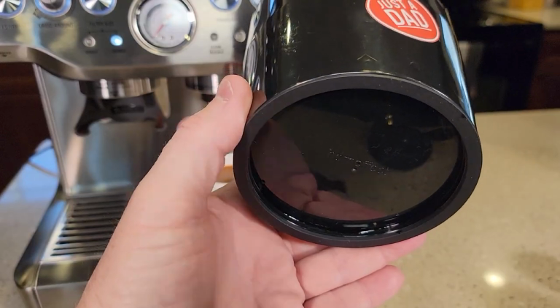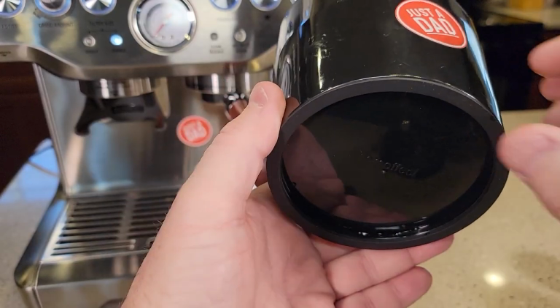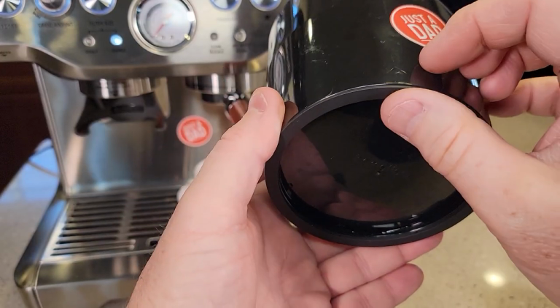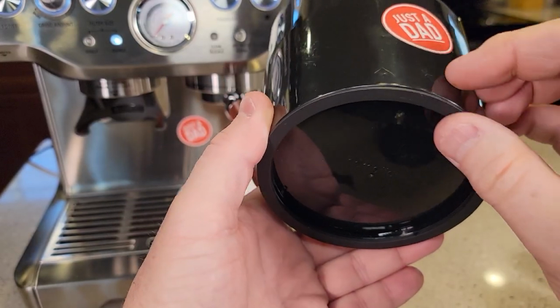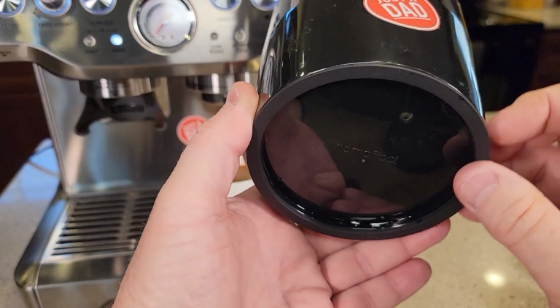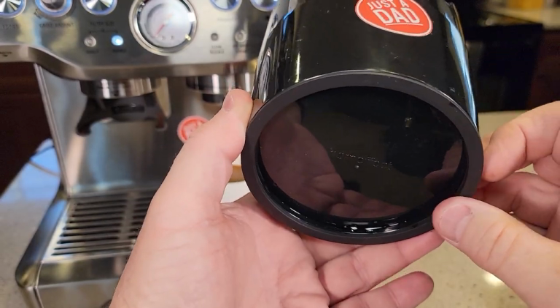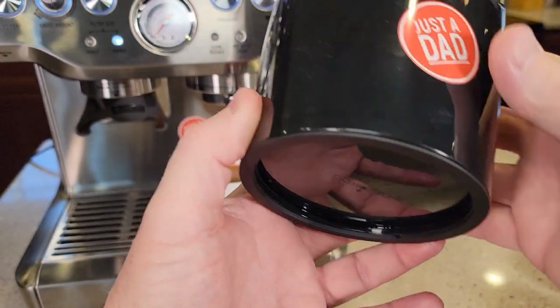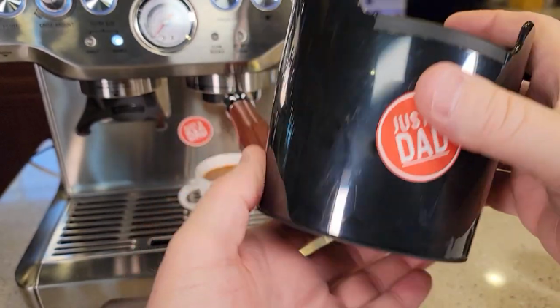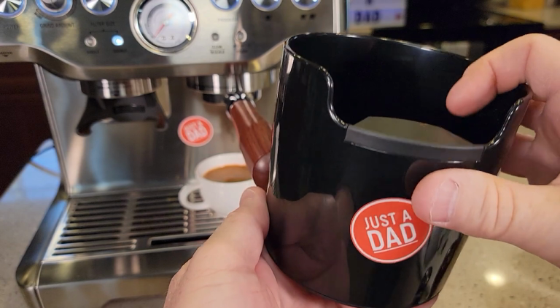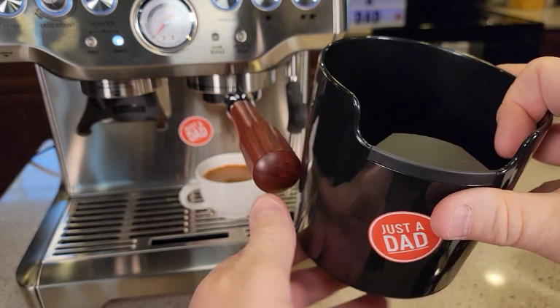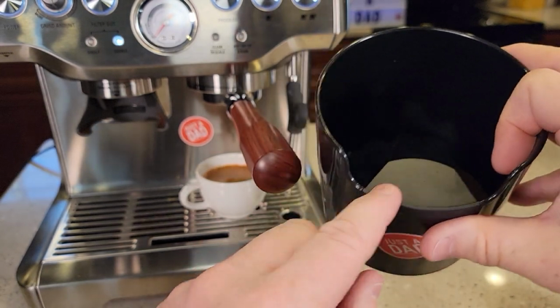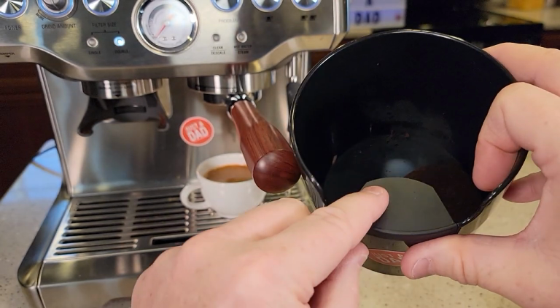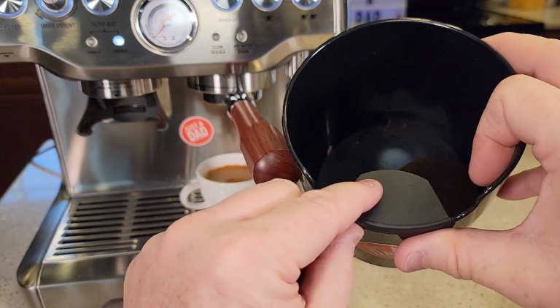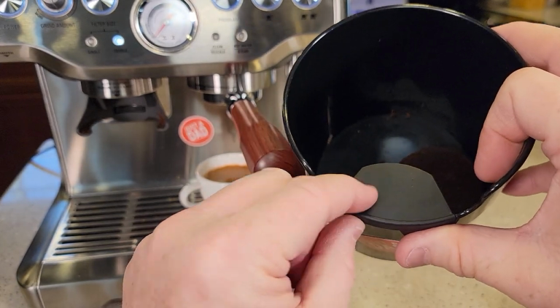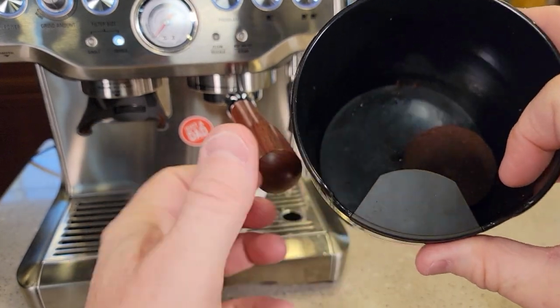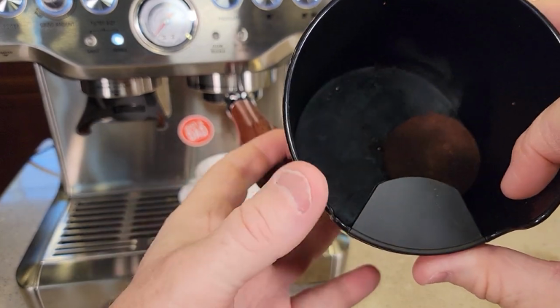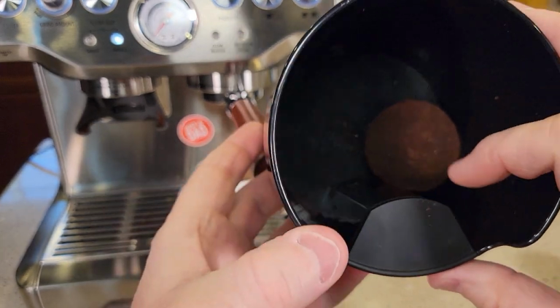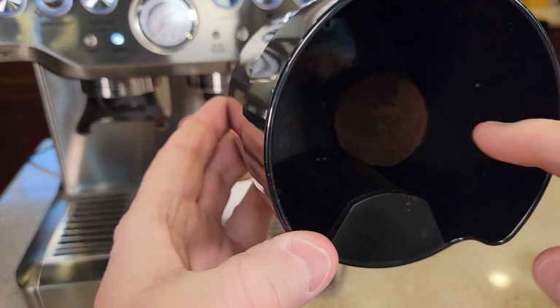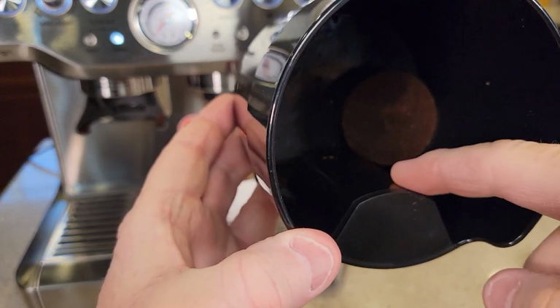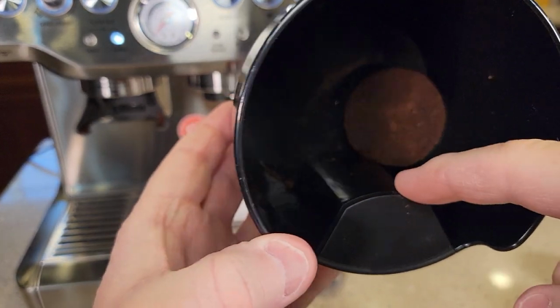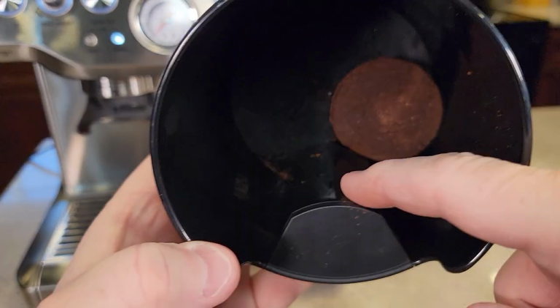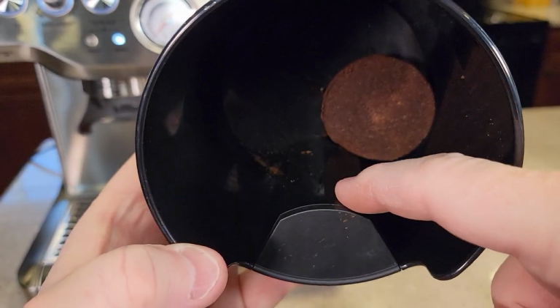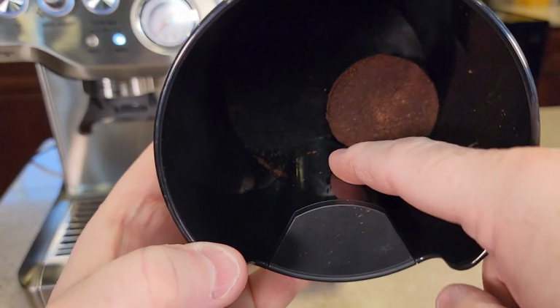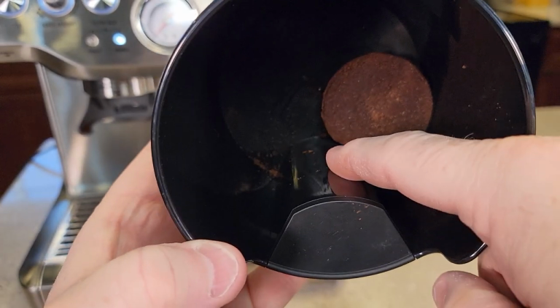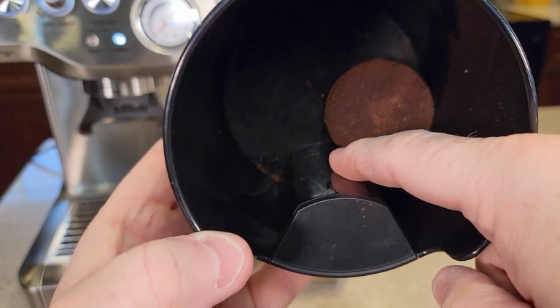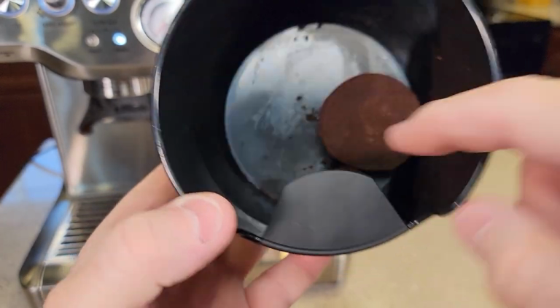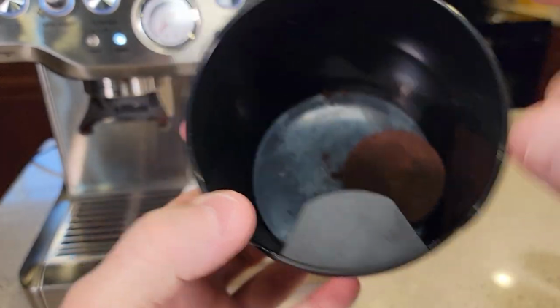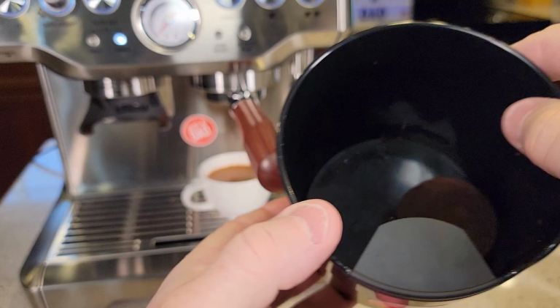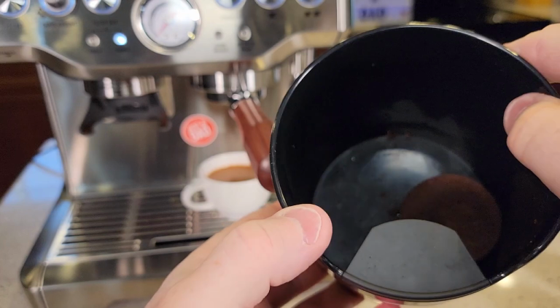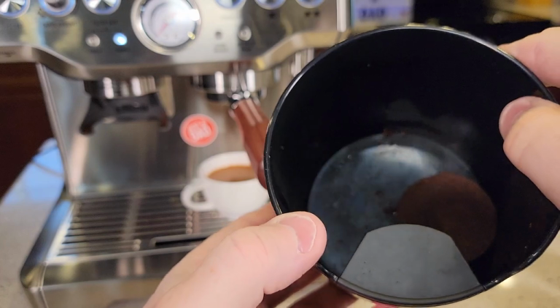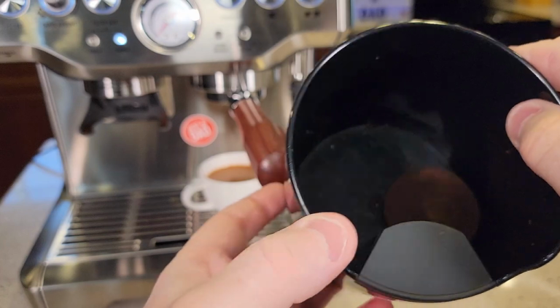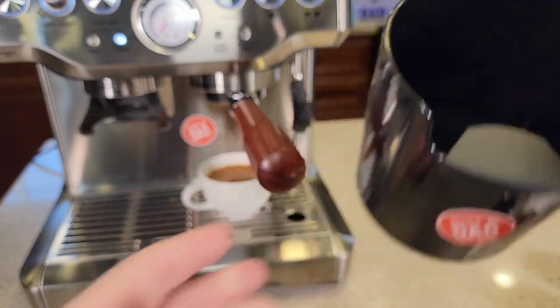The bottom has kind of this rubber grippy surface, and it's got this nice platform here. I like that the platform goes all the way down — makes it nice and sturdy.